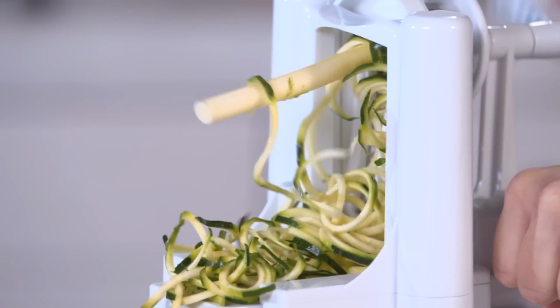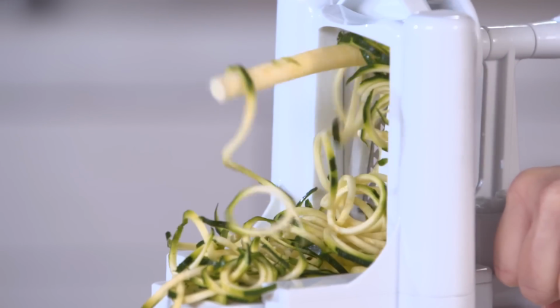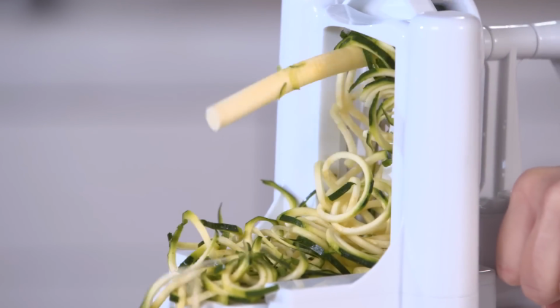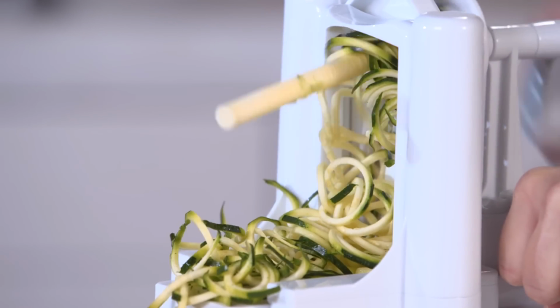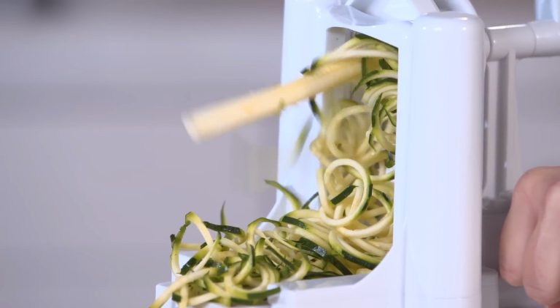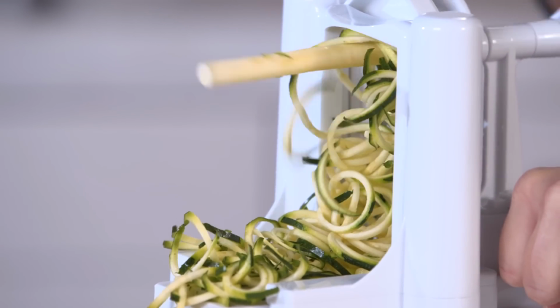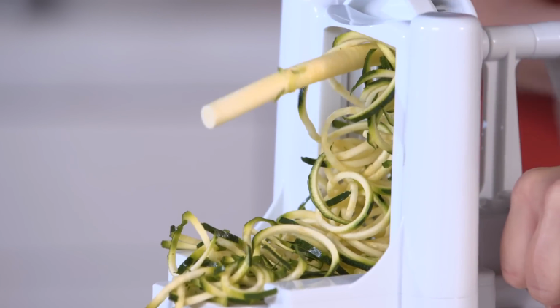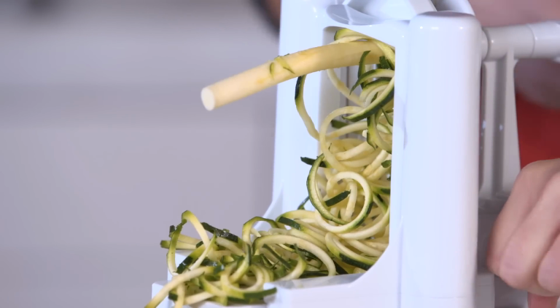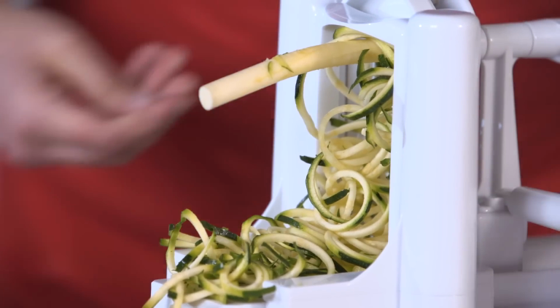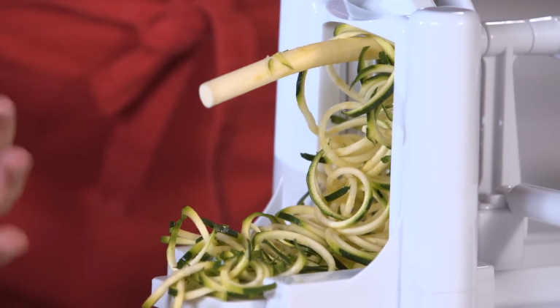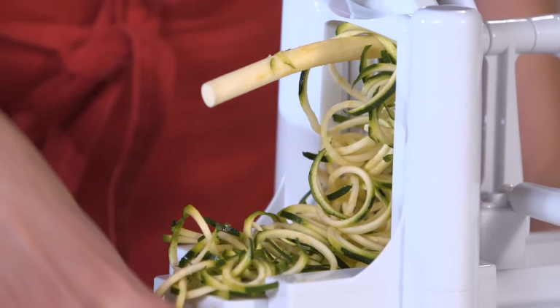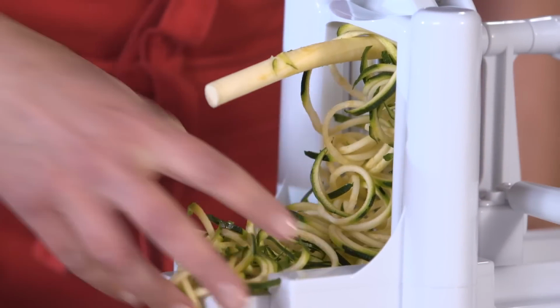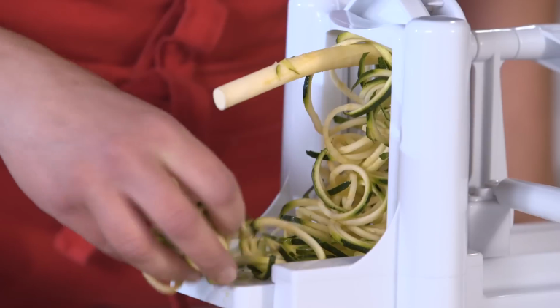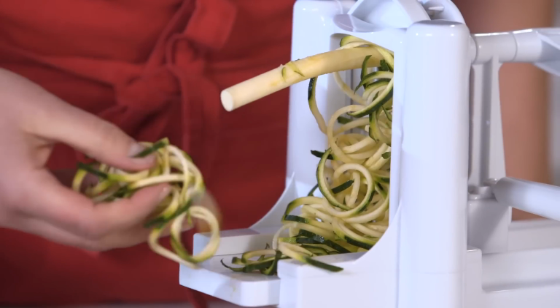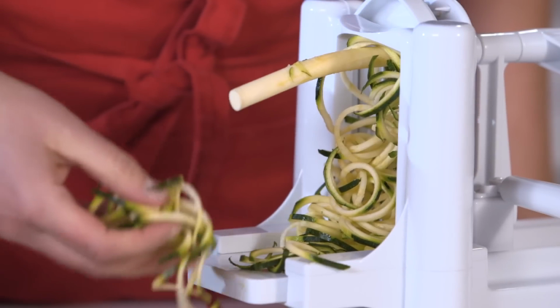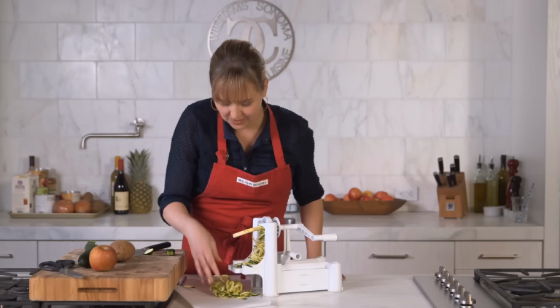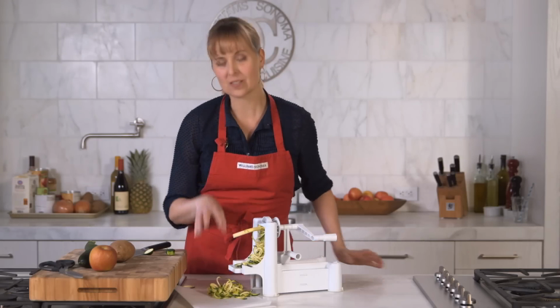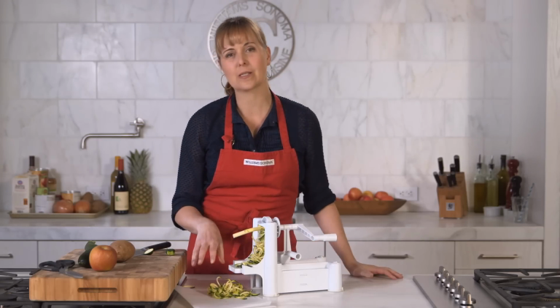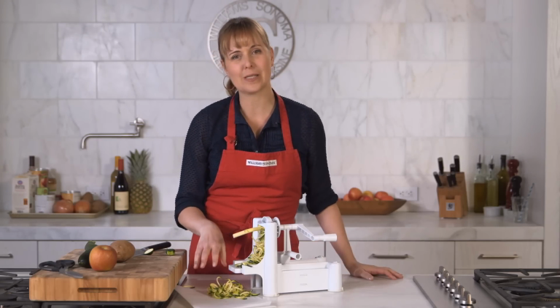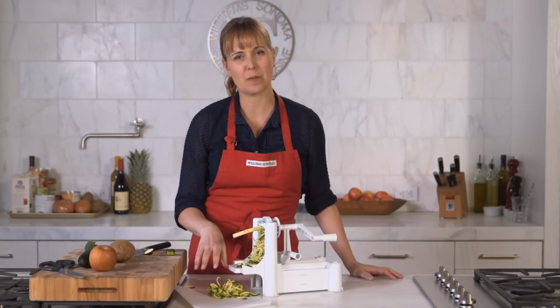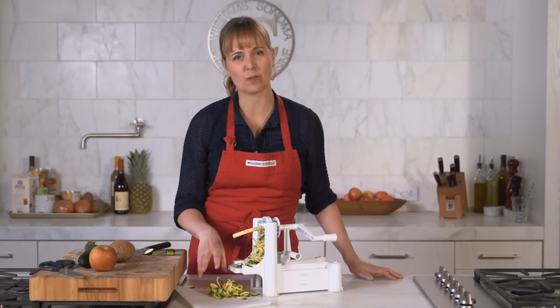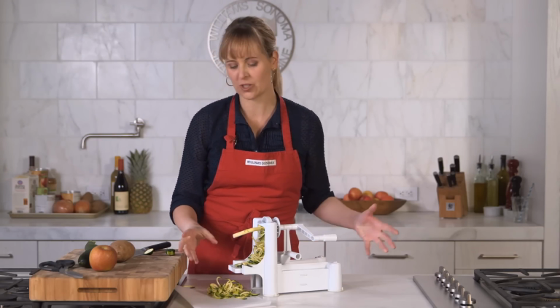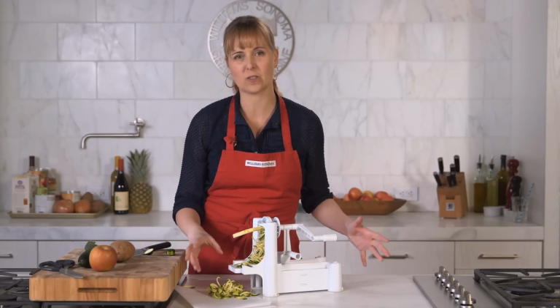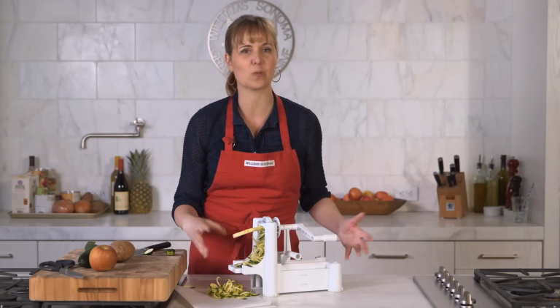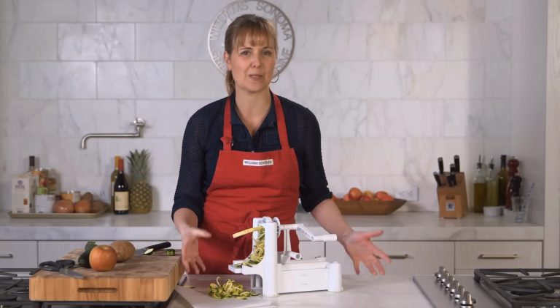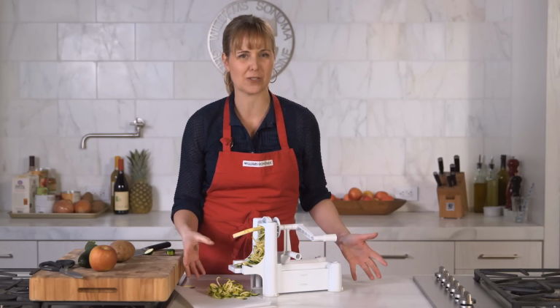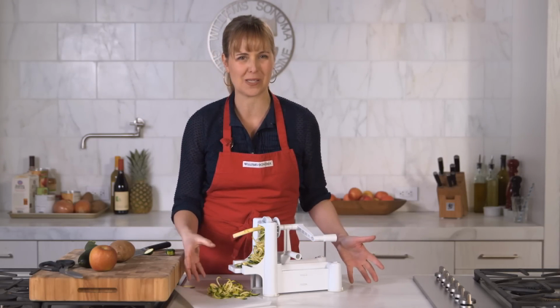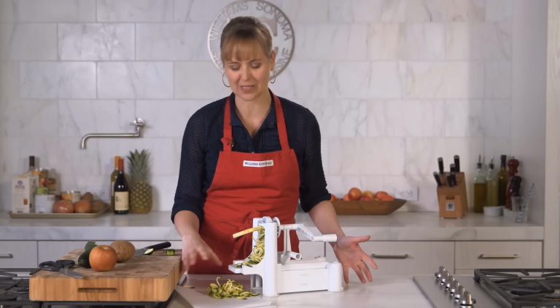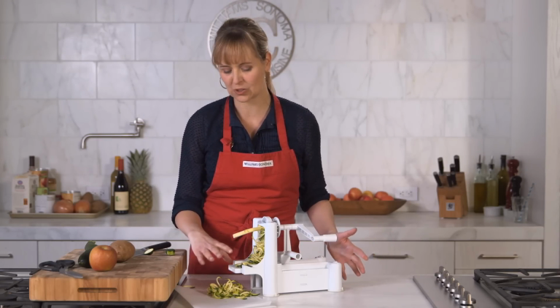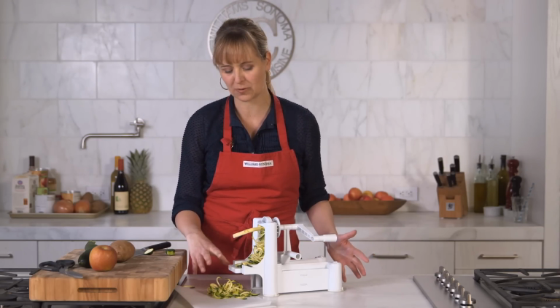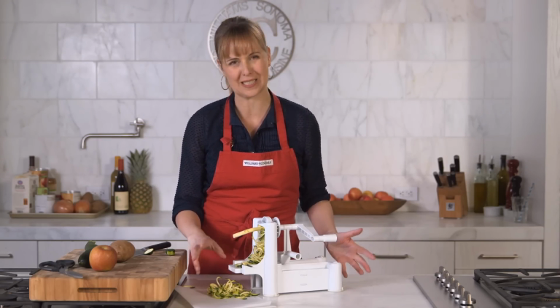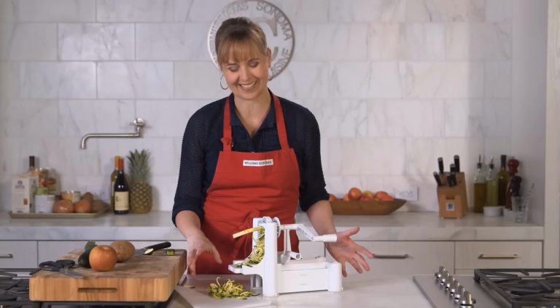Now that I'm done with one zucchini let's take a look. See this beautiful shape? This sautés so easily in a pan with fresh tomatoes for a really simple version of pasta. It's just so fun and clean tasting.